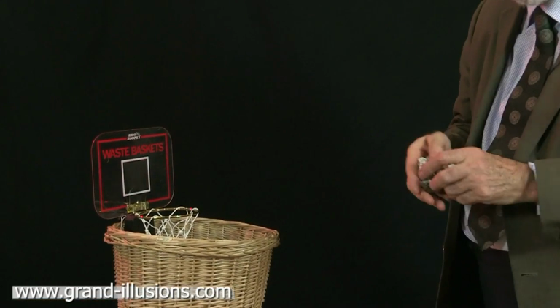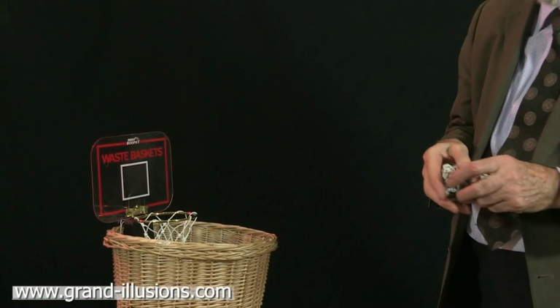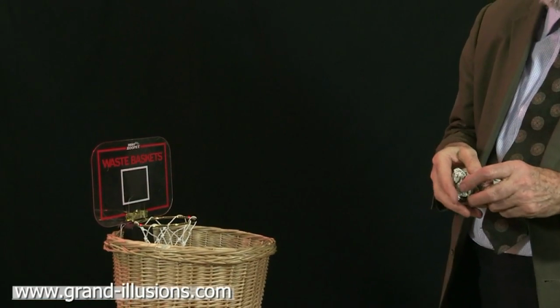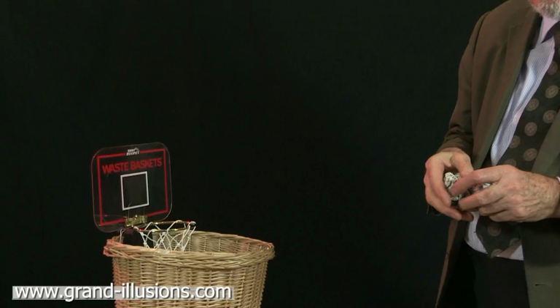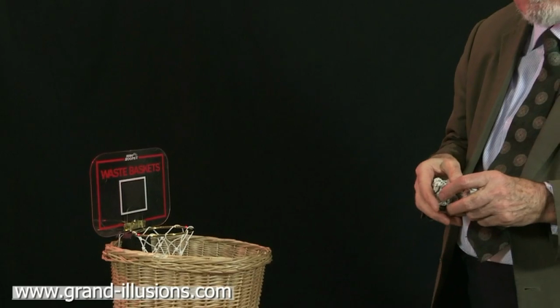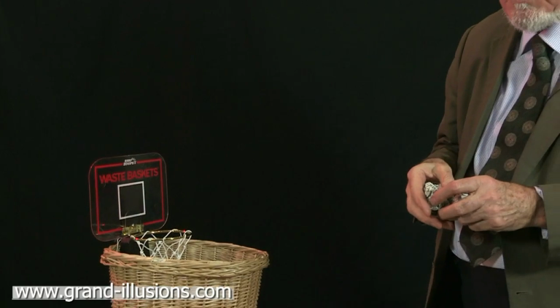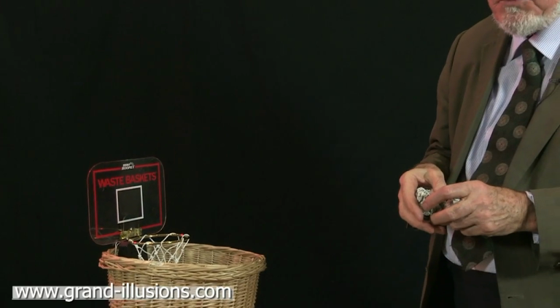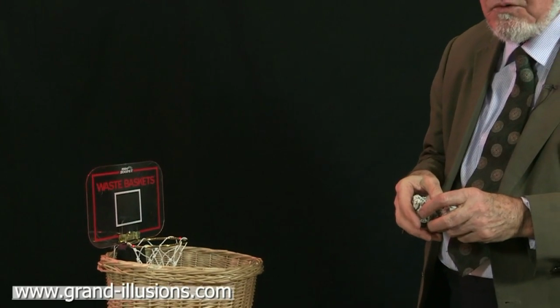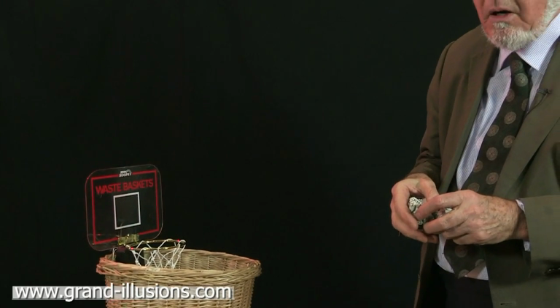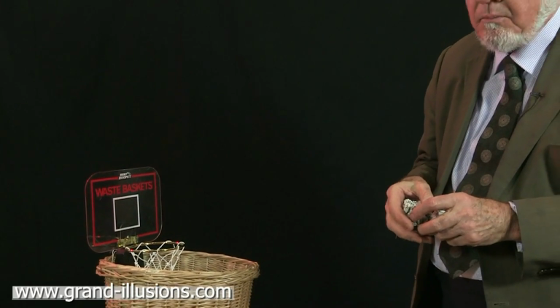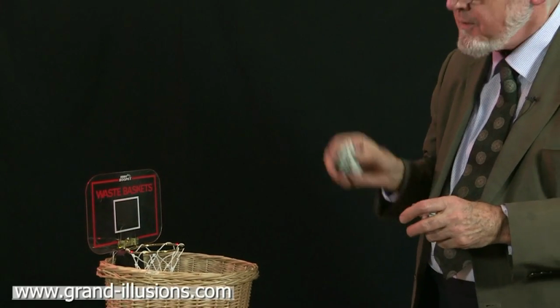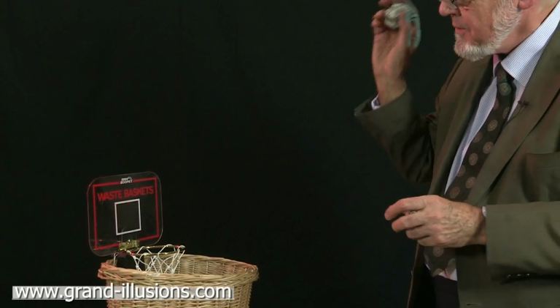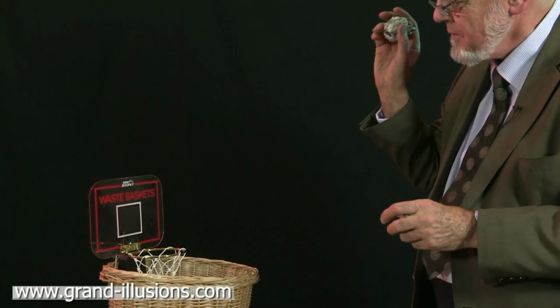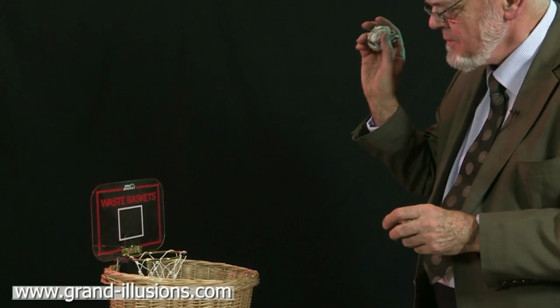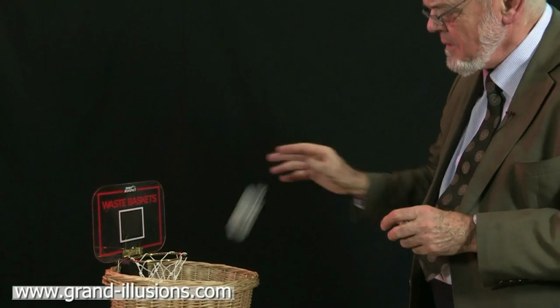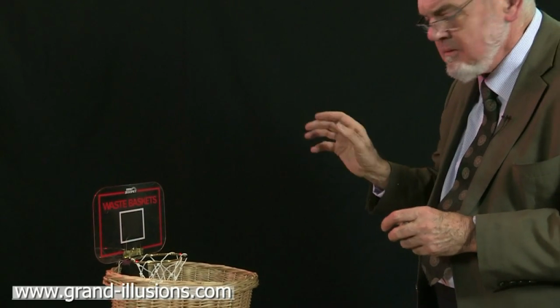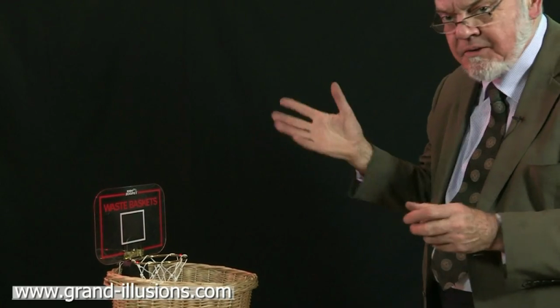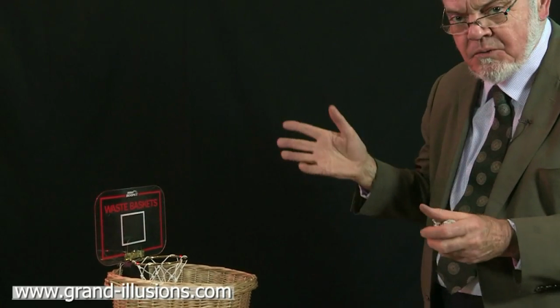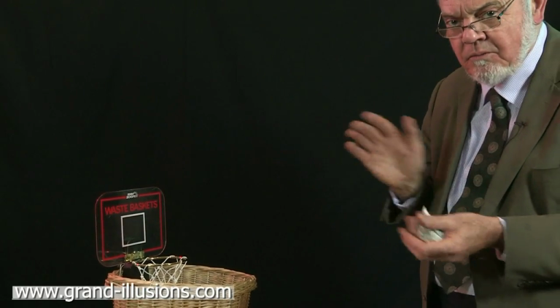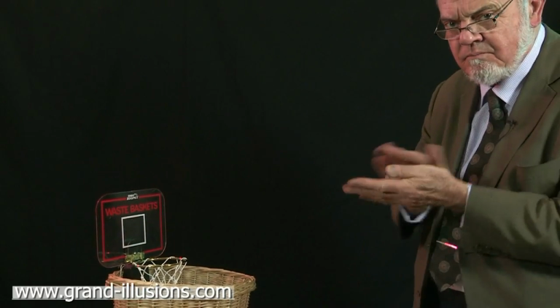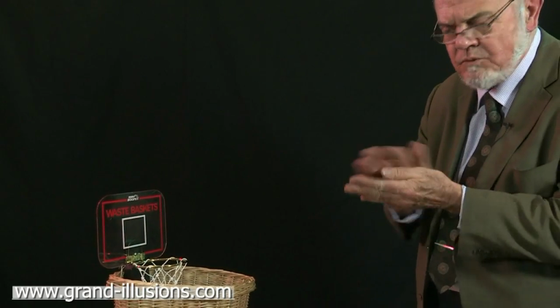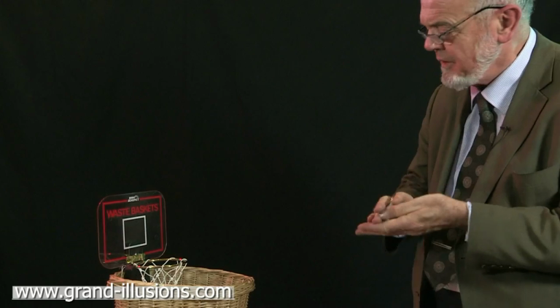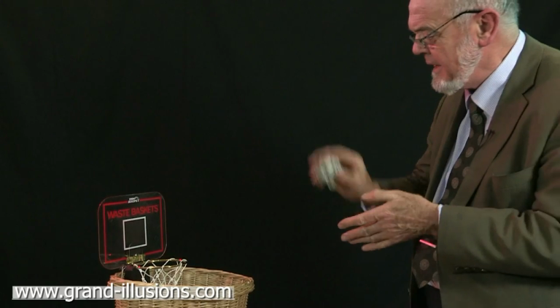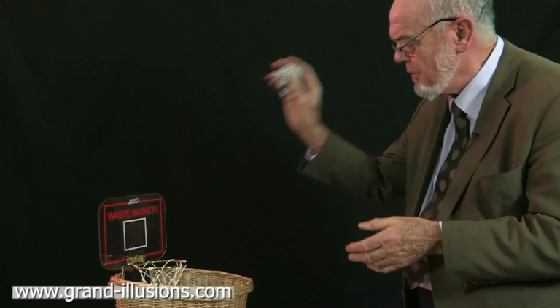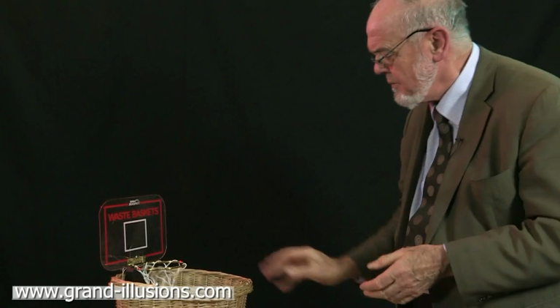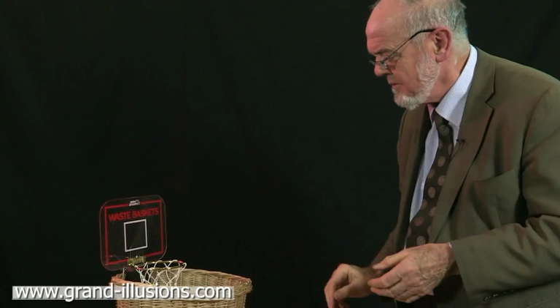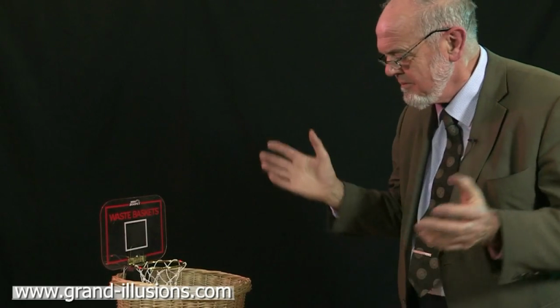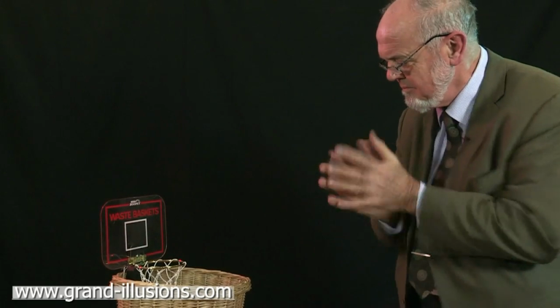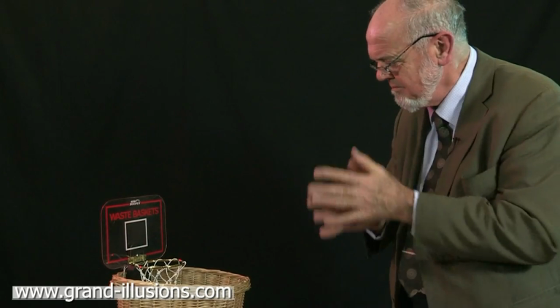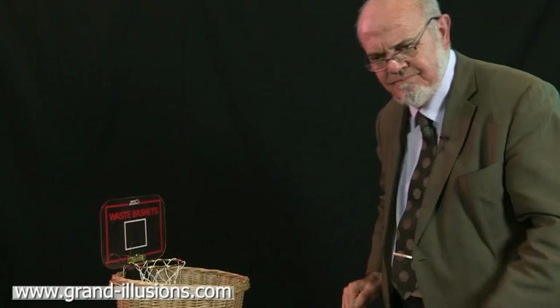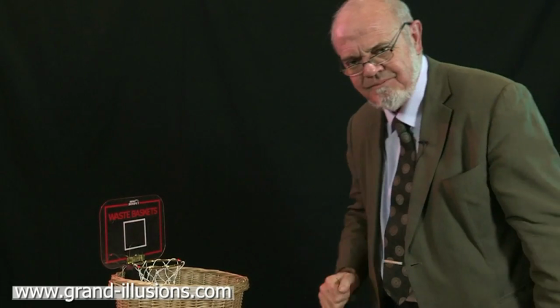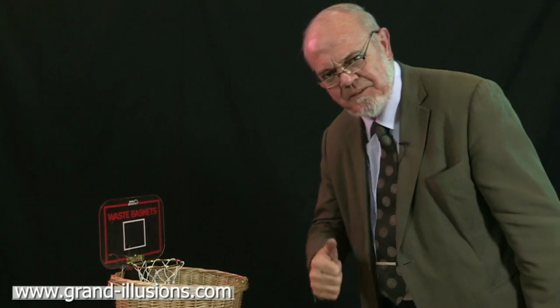Of course if you miss — nothing at all. Got to get it in the hoop. Done it!